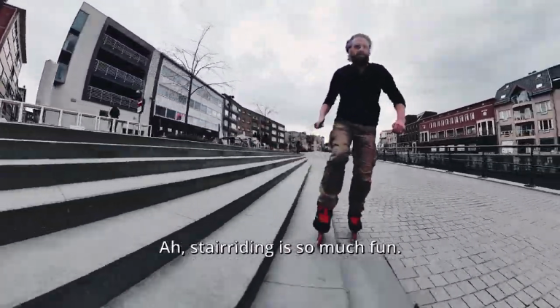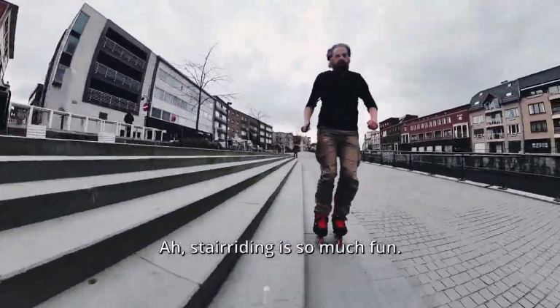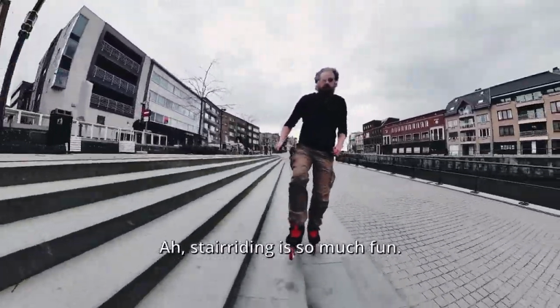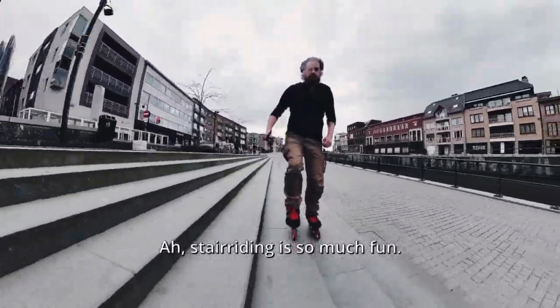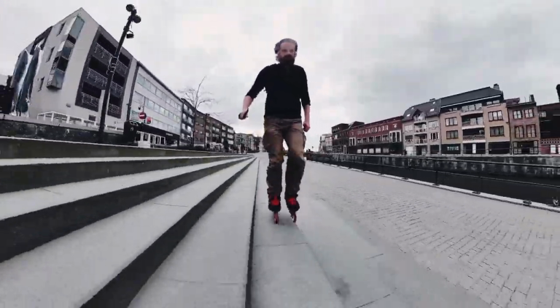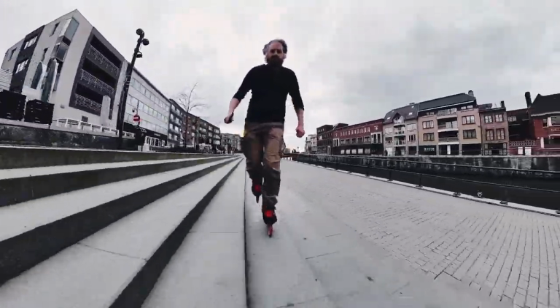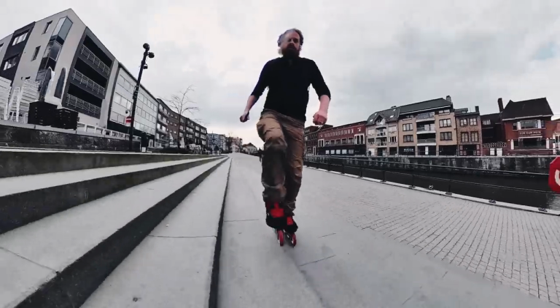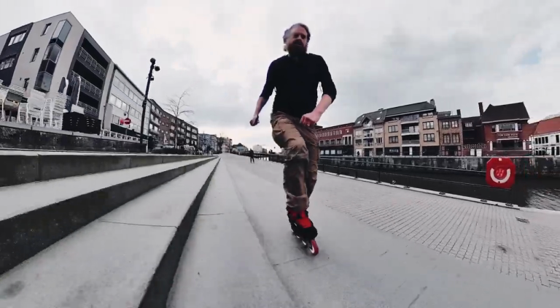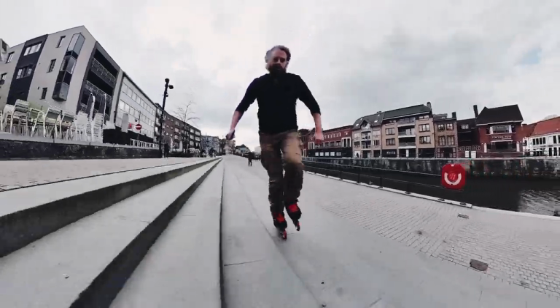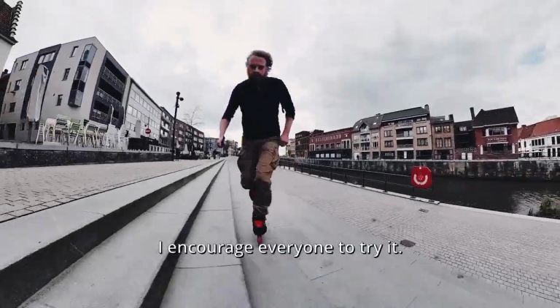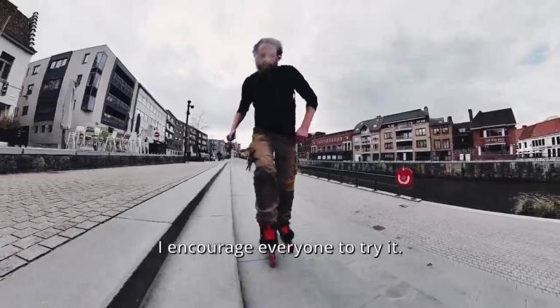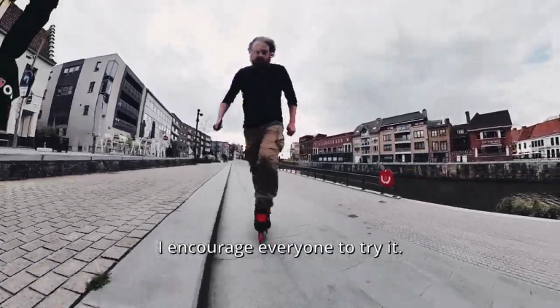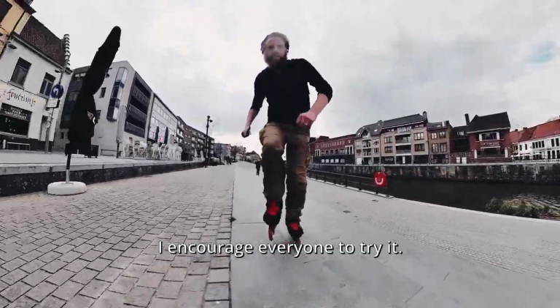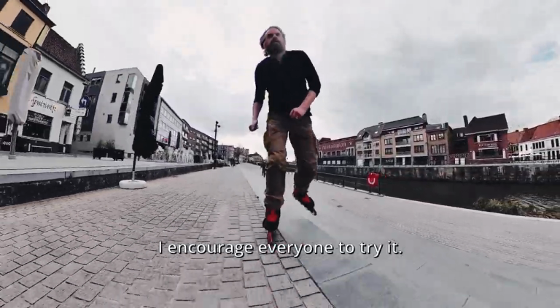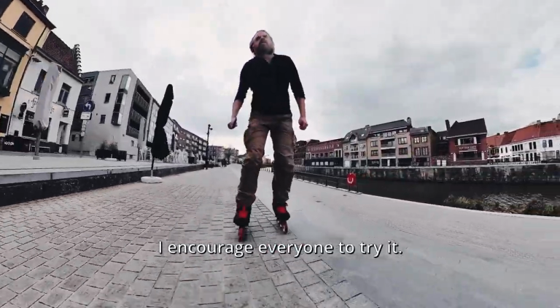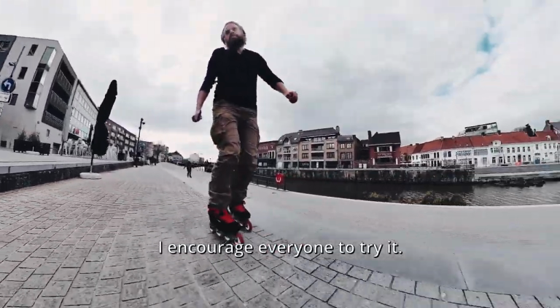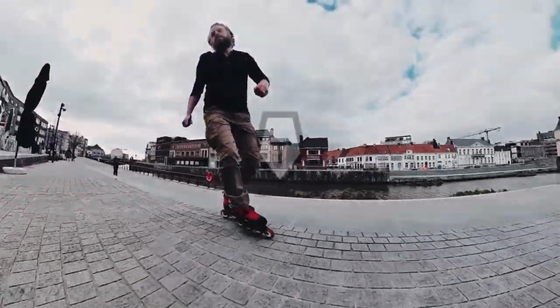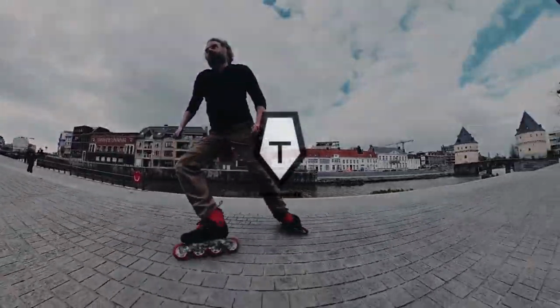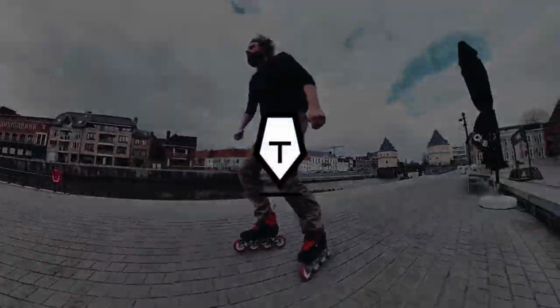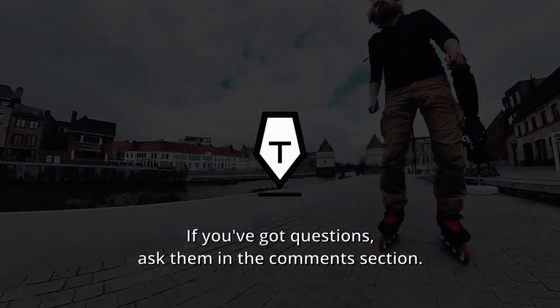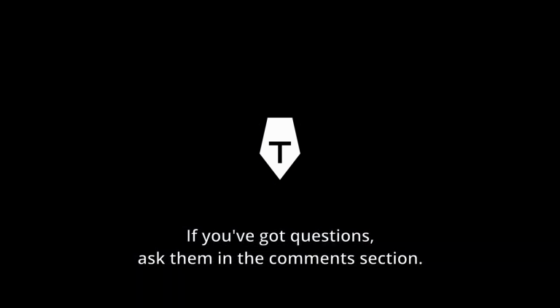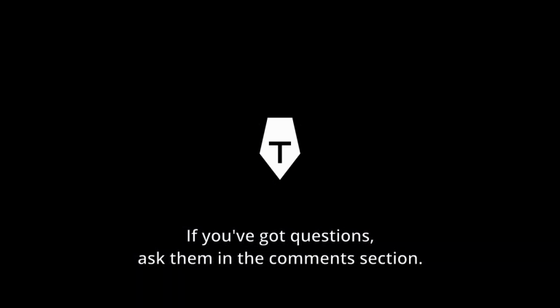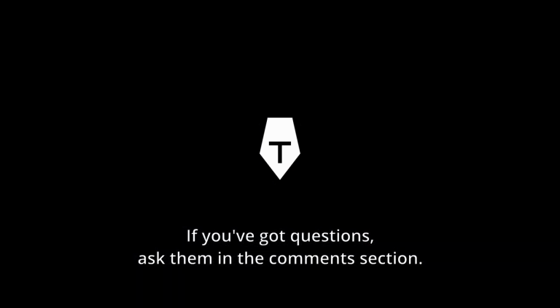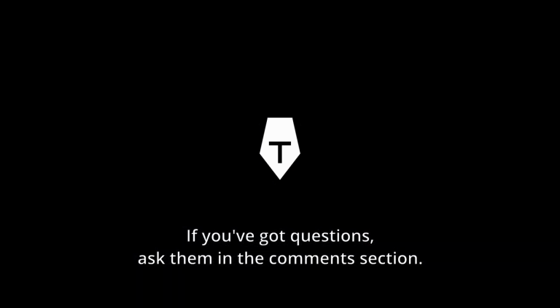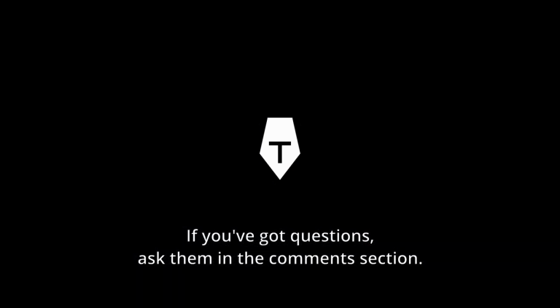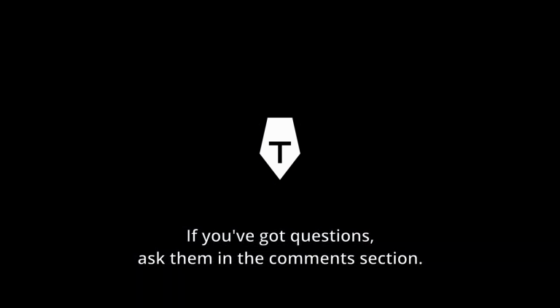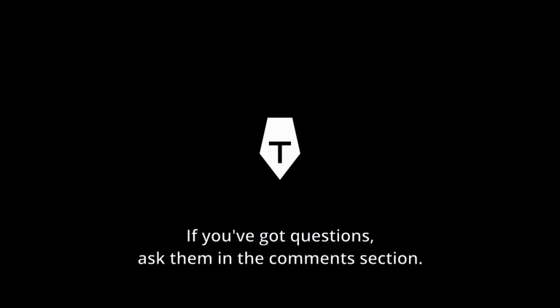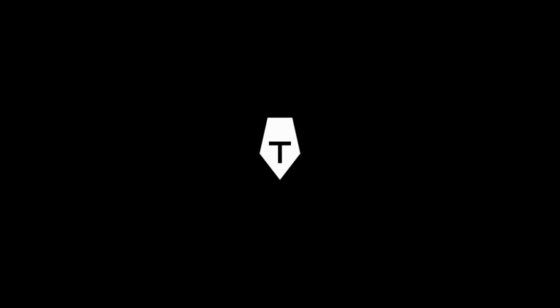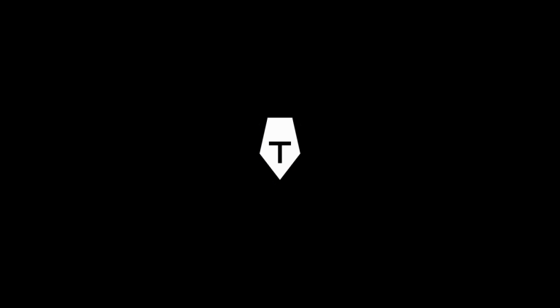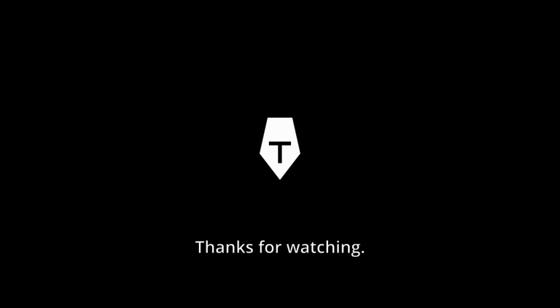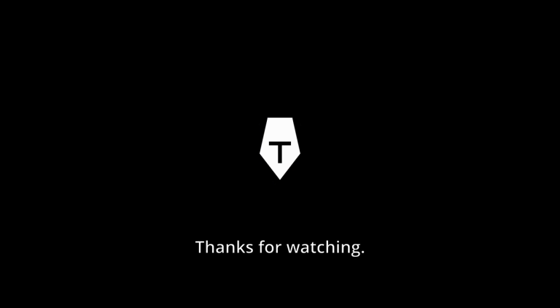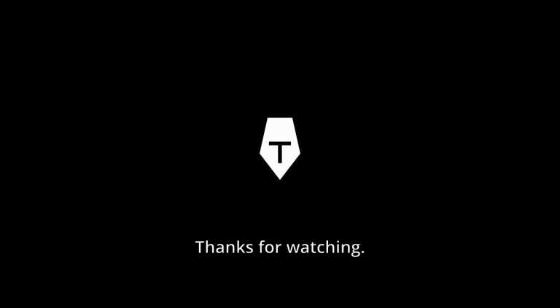Stair riding is so much fun. I encourage everyone to try it. If you've got questions, ask them in the comments section. Thanks for watching.